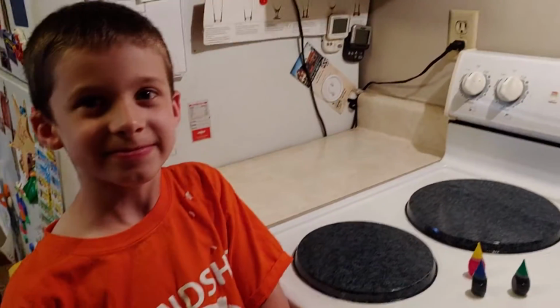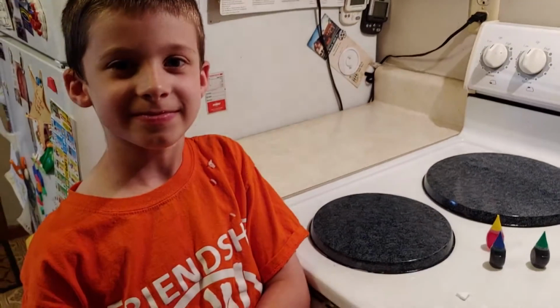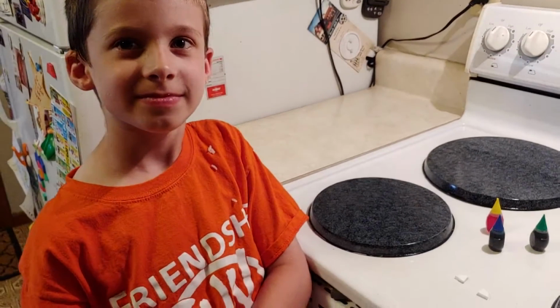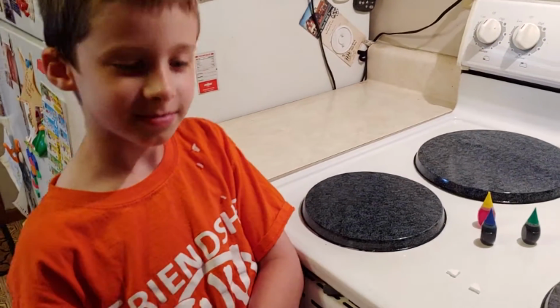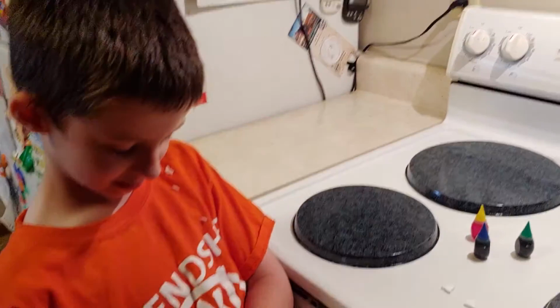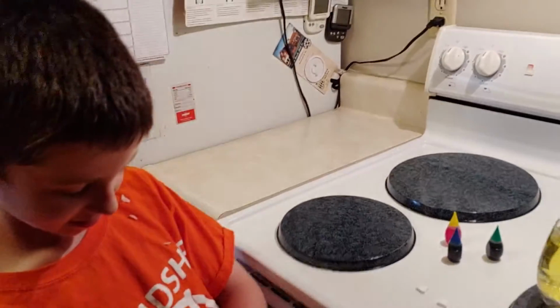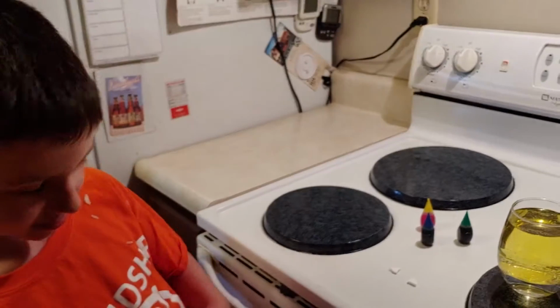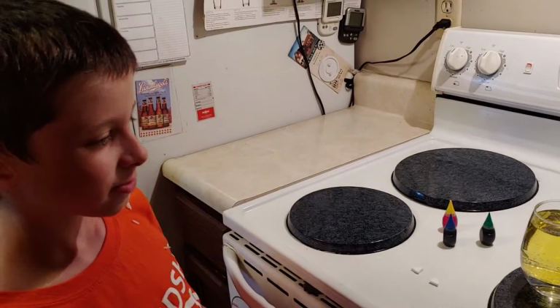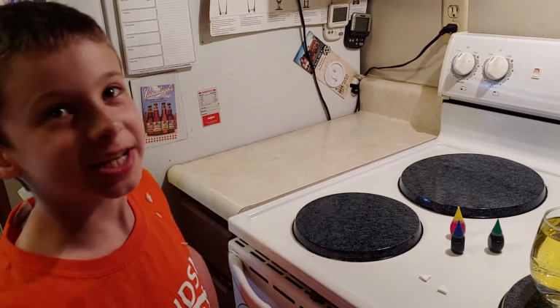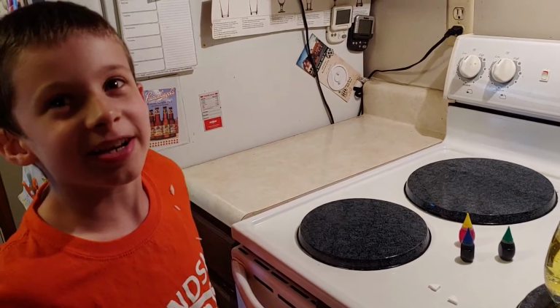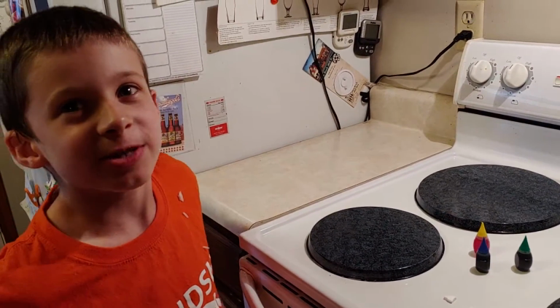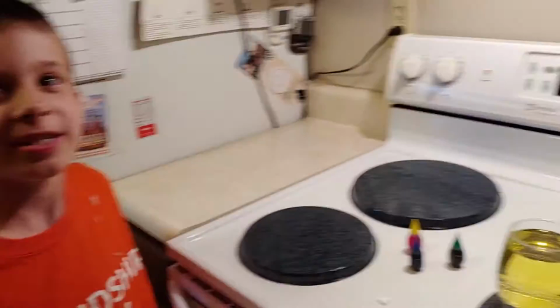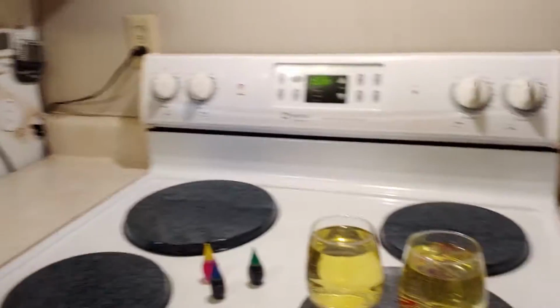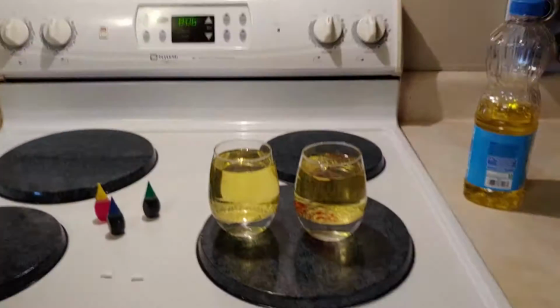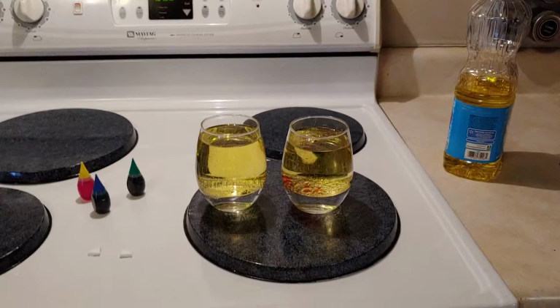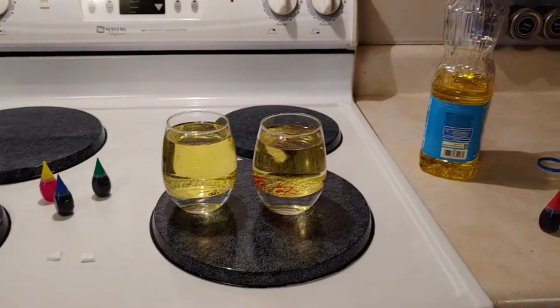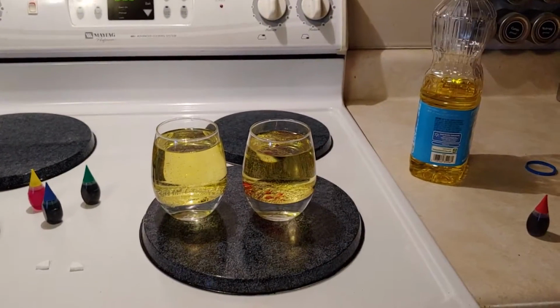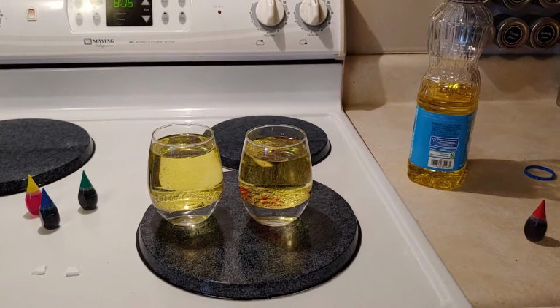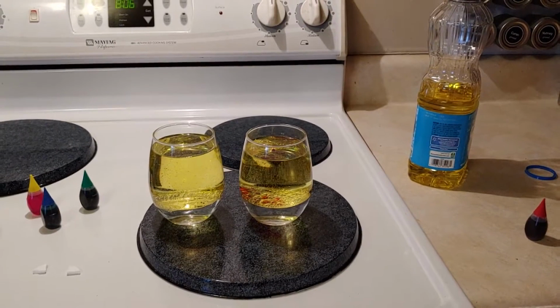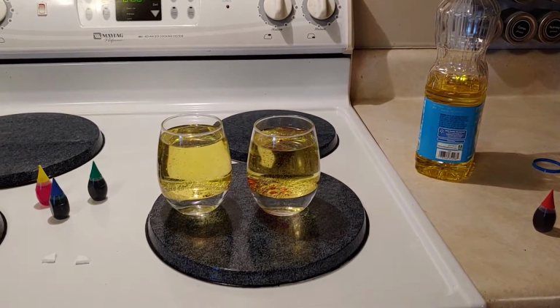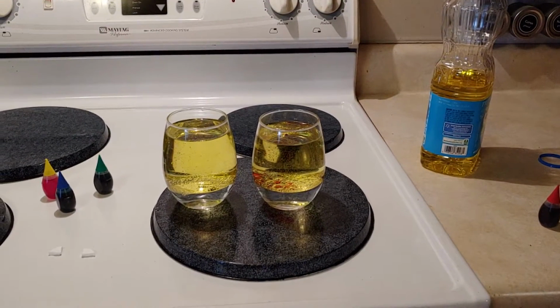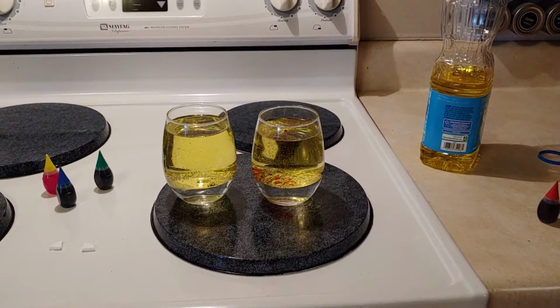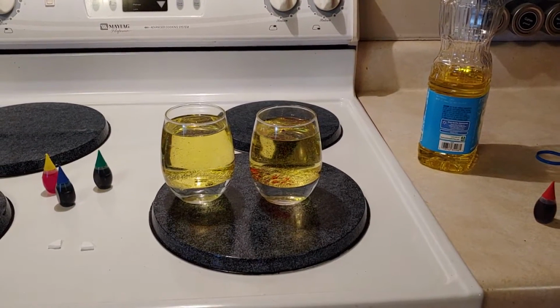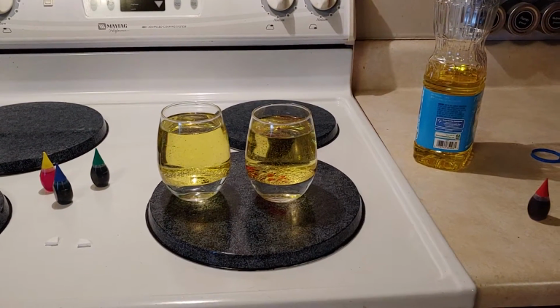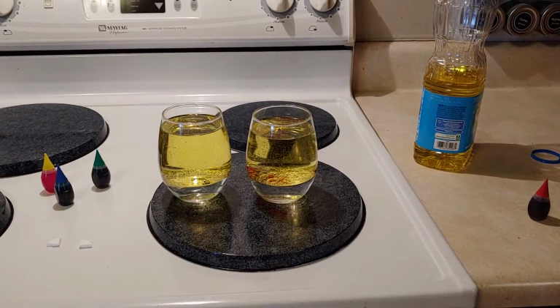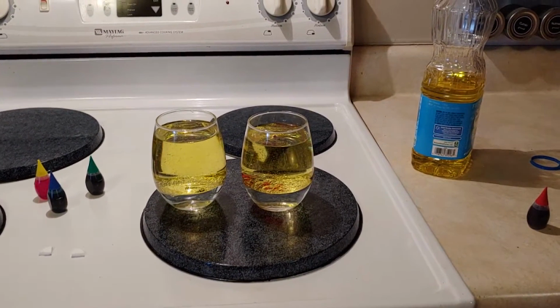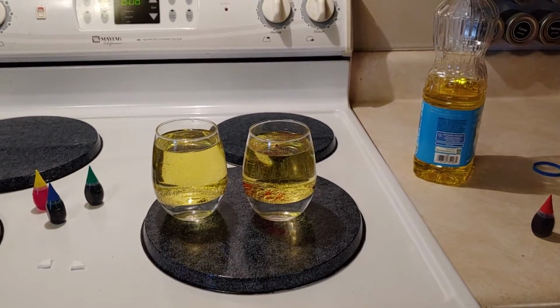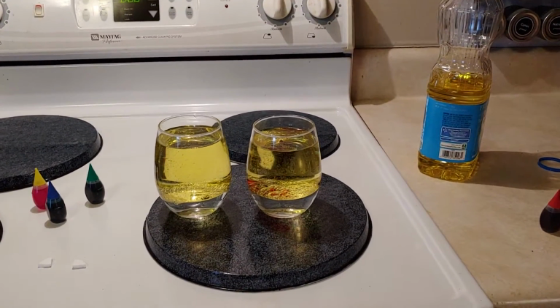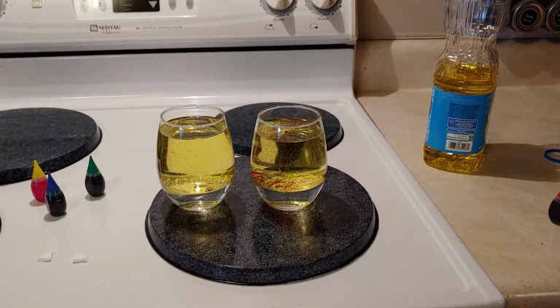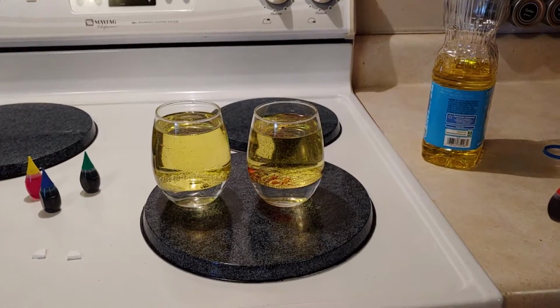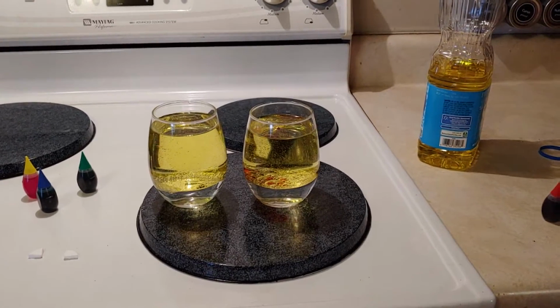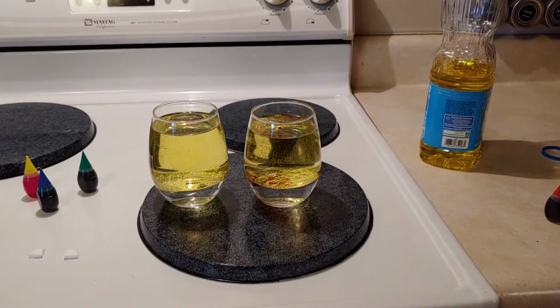Logan's still wearing part of his dinner on his shirt. Logan, what are we doing today? We're making a science project. So you guys may have seen this on King of Random — I know a lot of people watch that. I watched a lot of the videos and I thought this was a really neat thing I could do with my son.